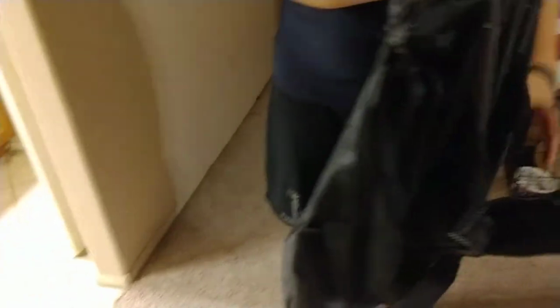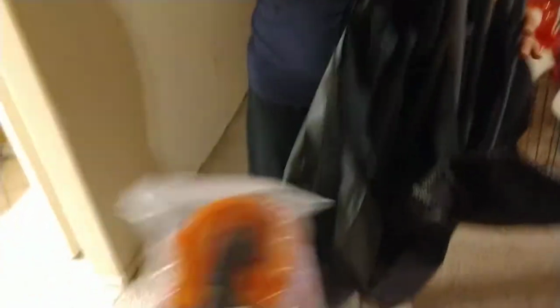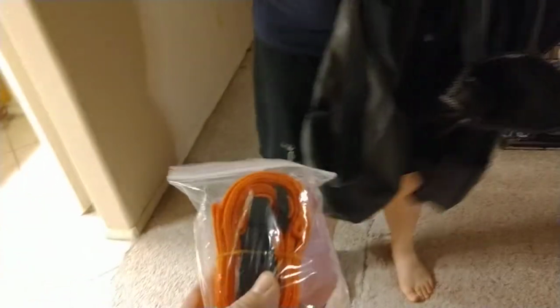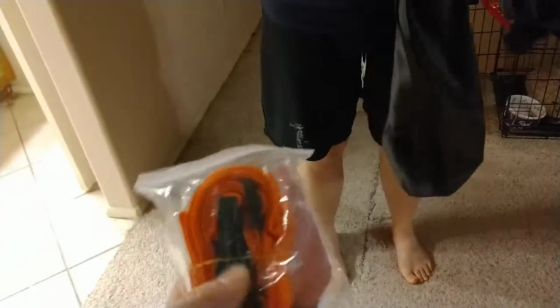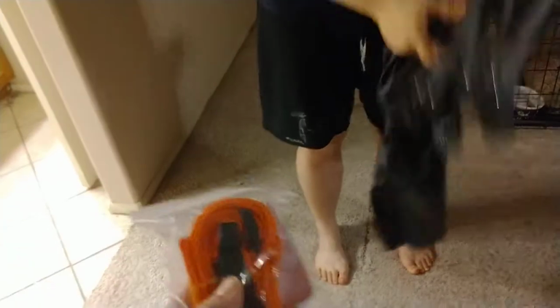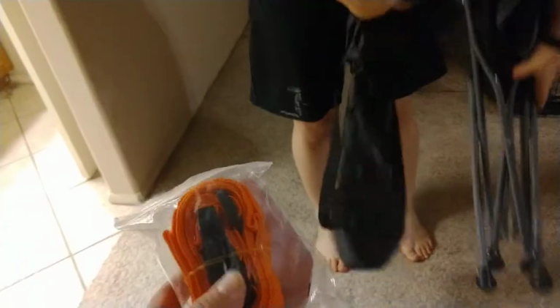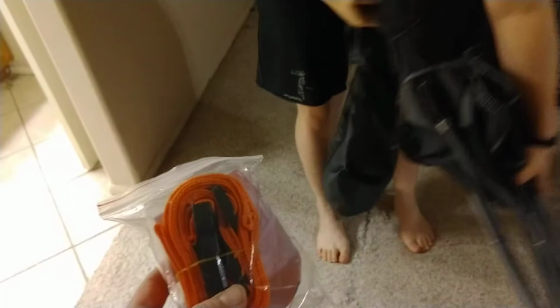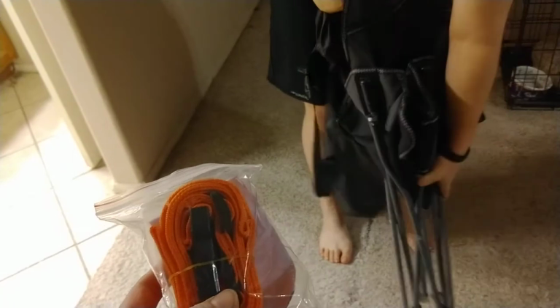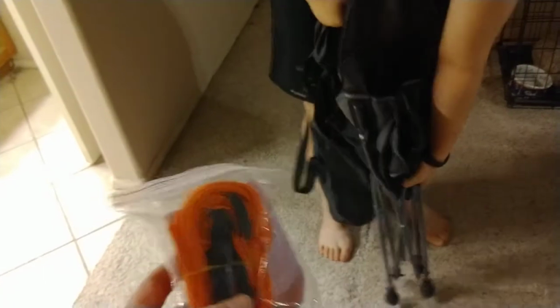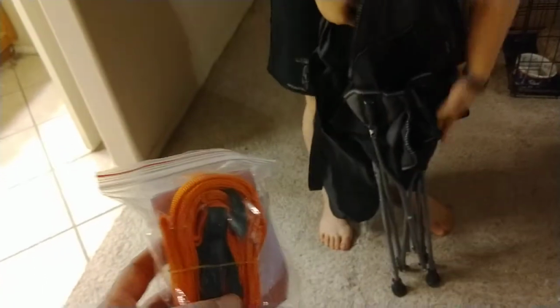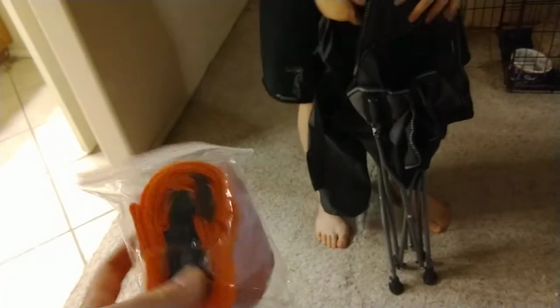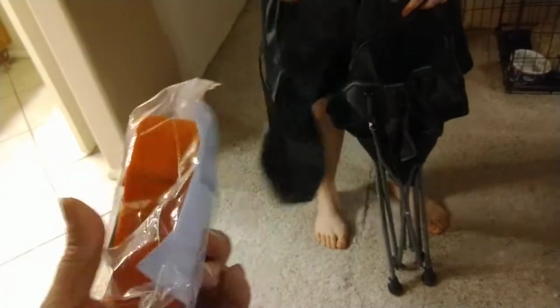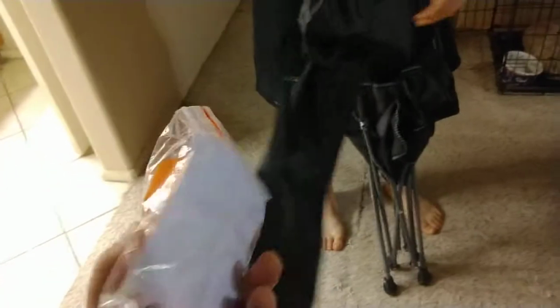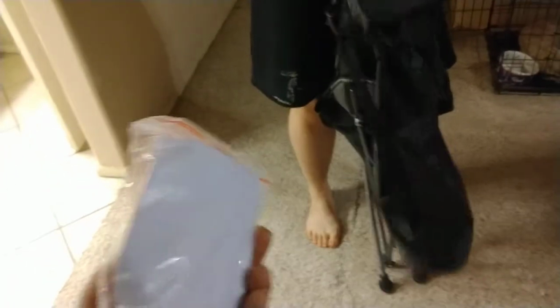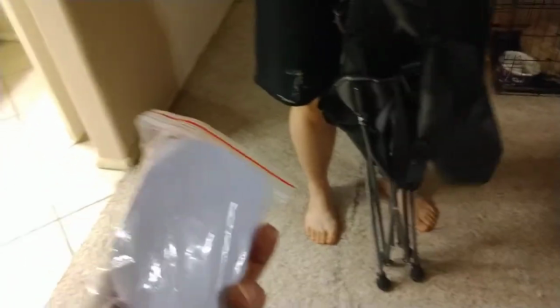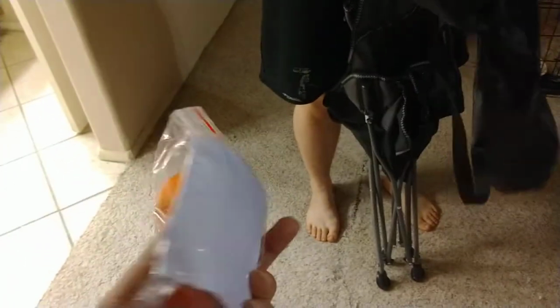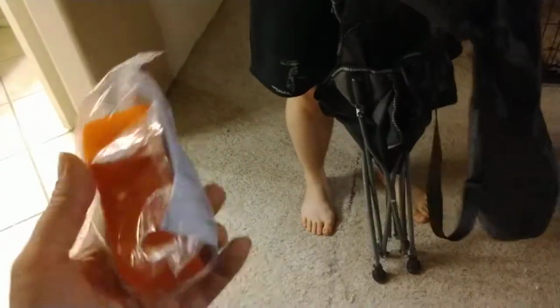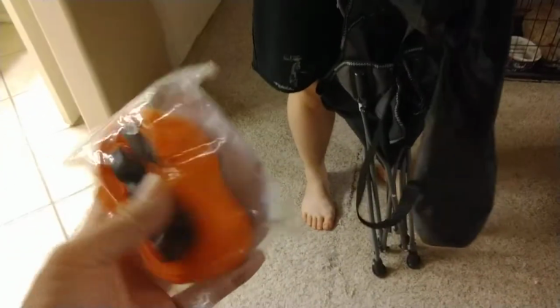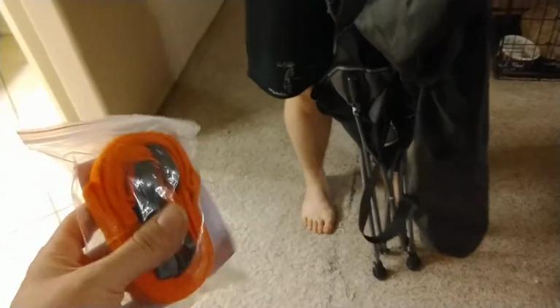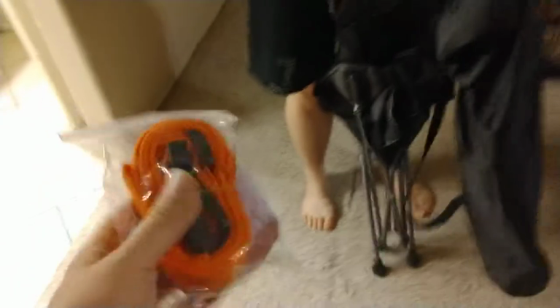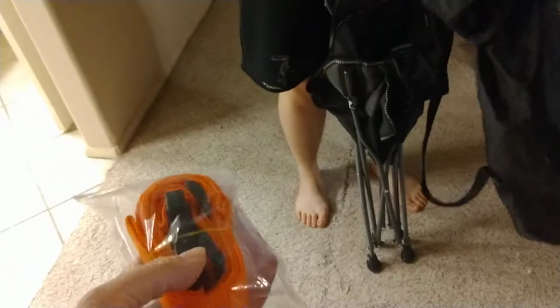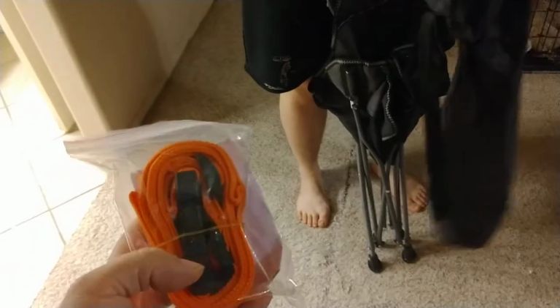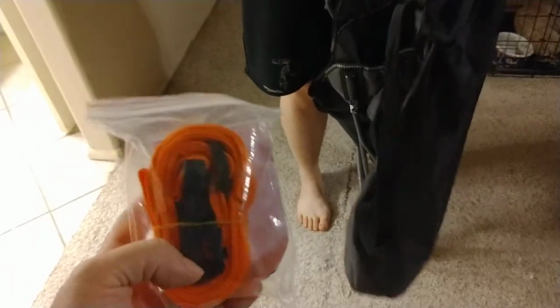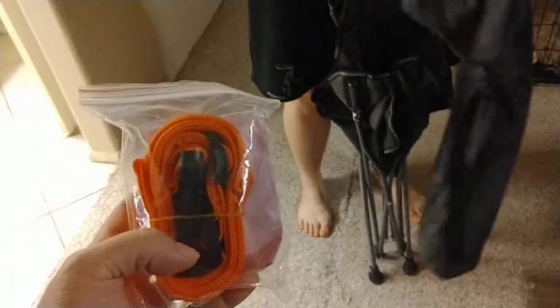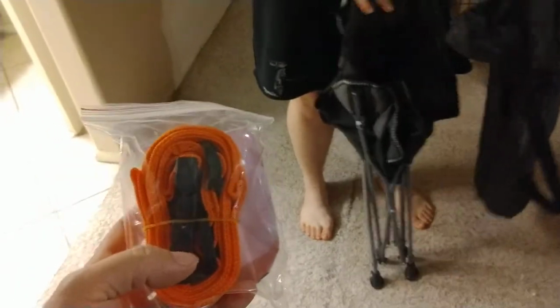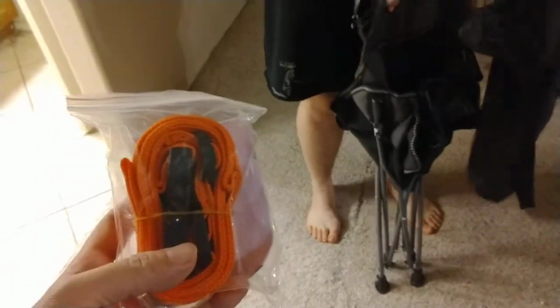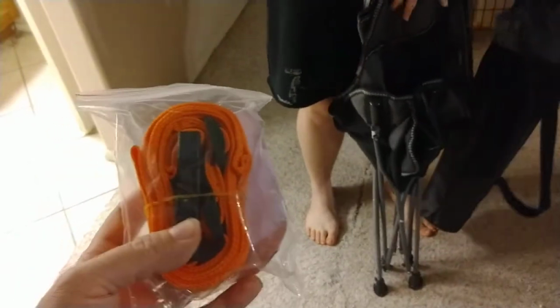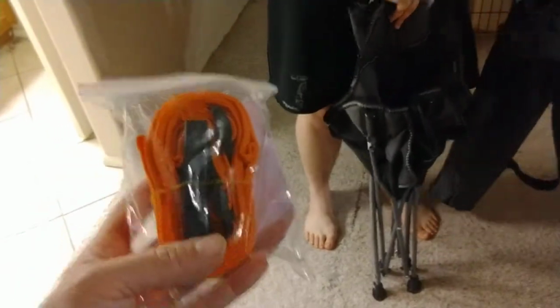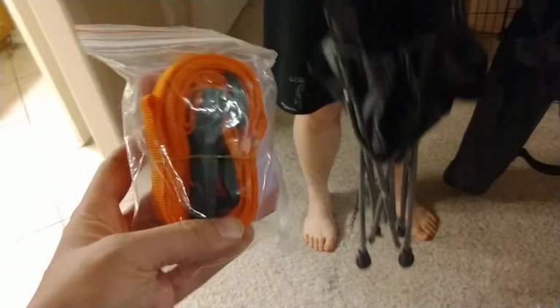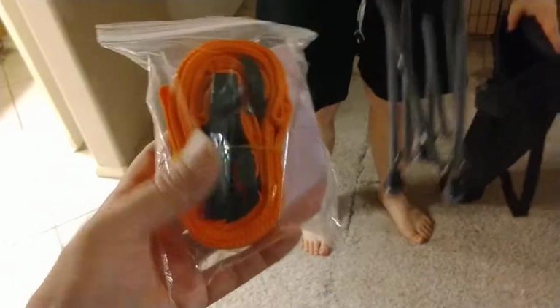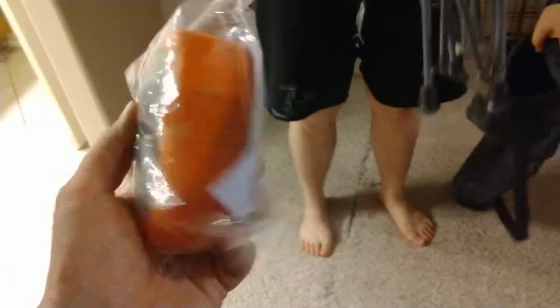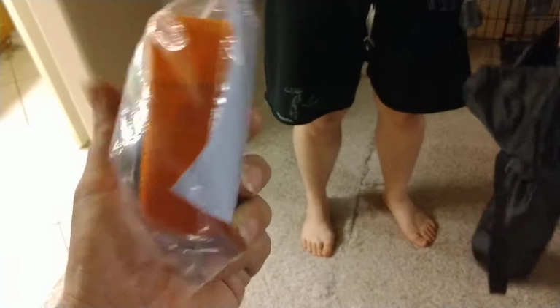And it comes with this extra strap. Honestly, I'm not really sure why — maybe you need to carry it in a different position, you know, if you're heading out to the campground or something like that.